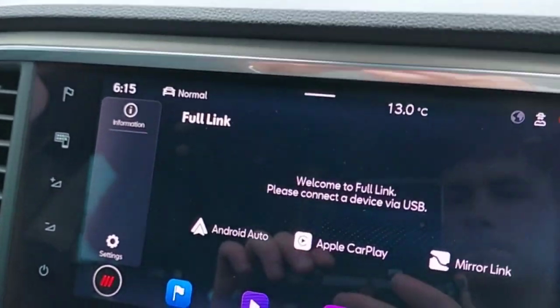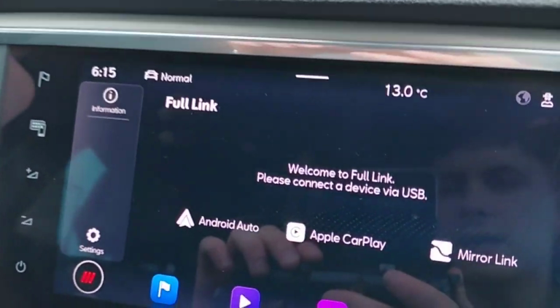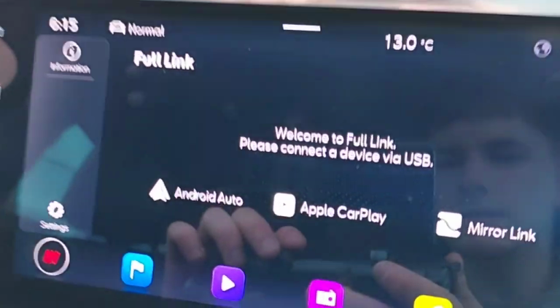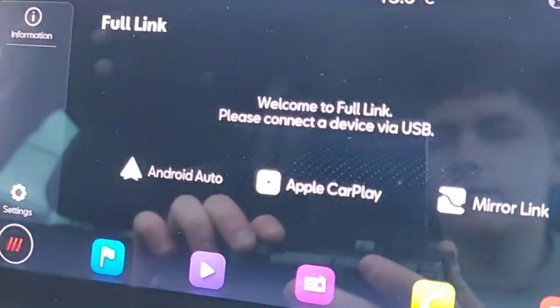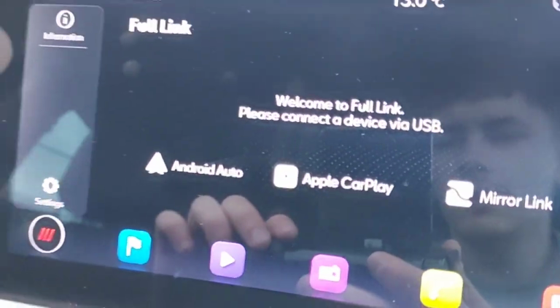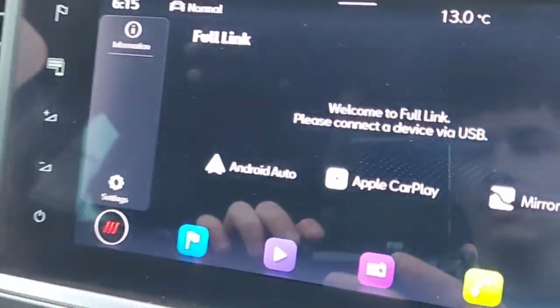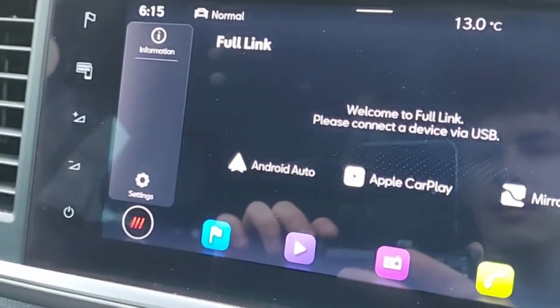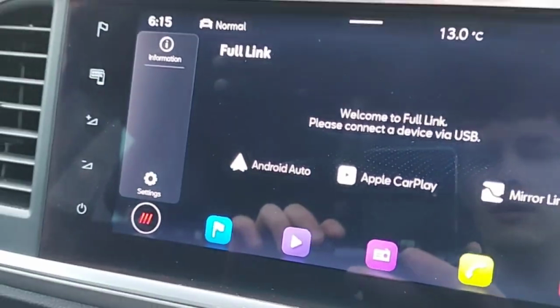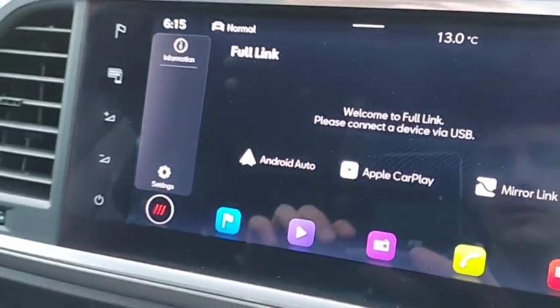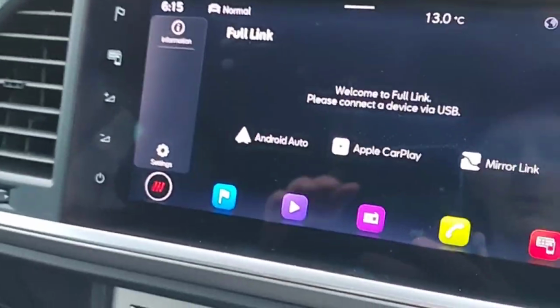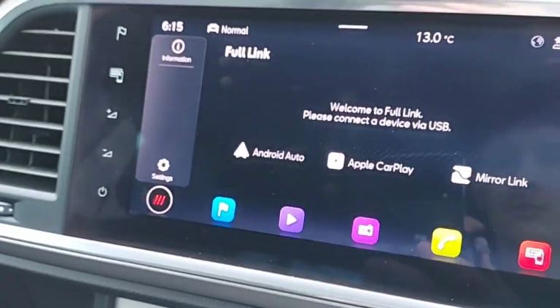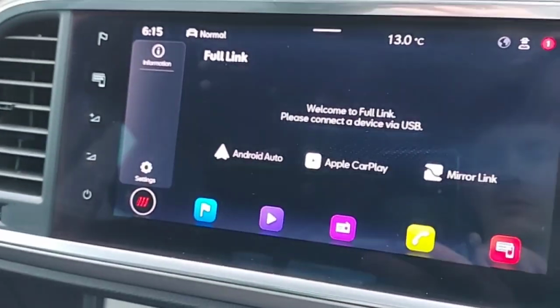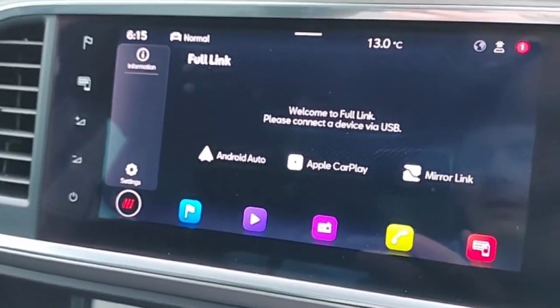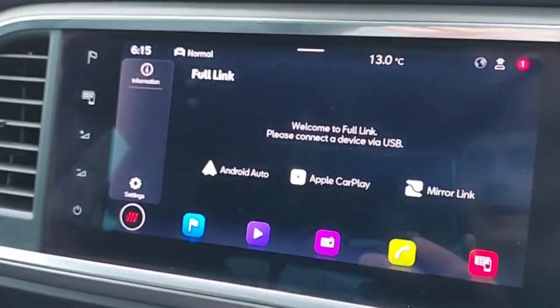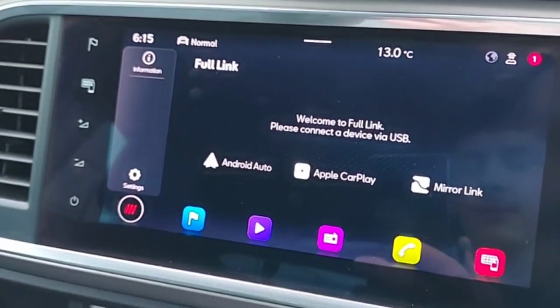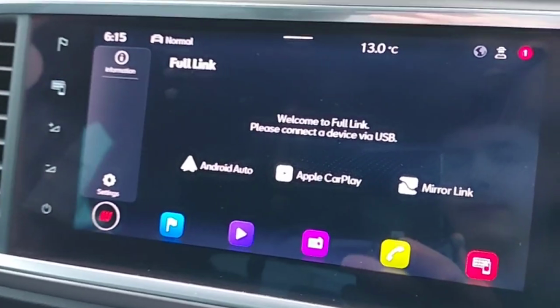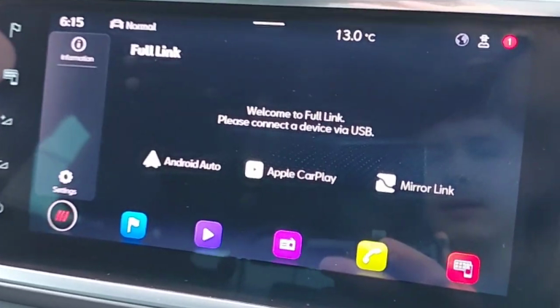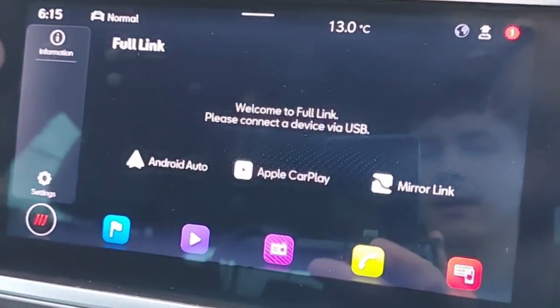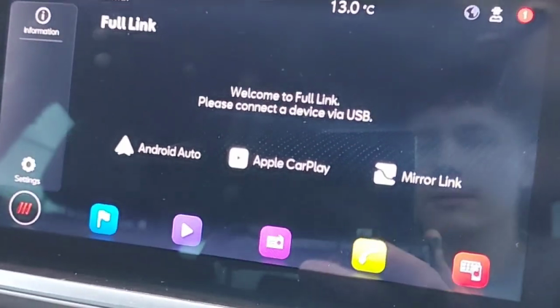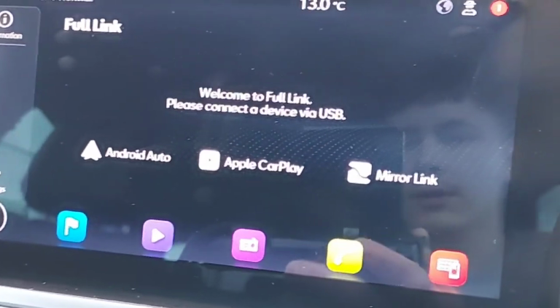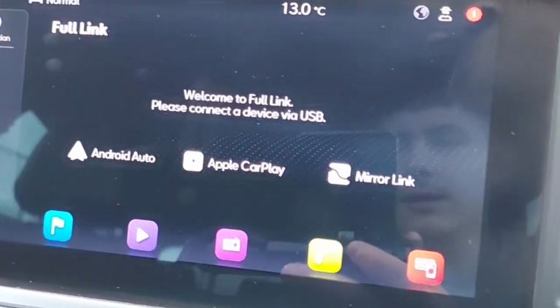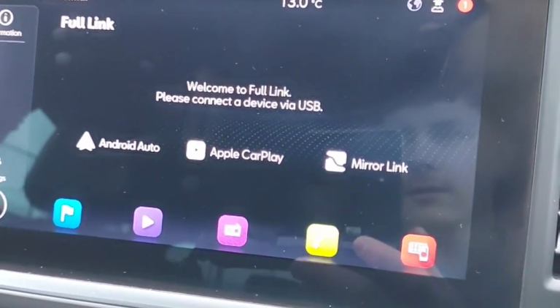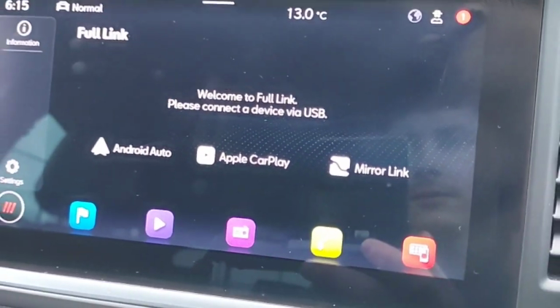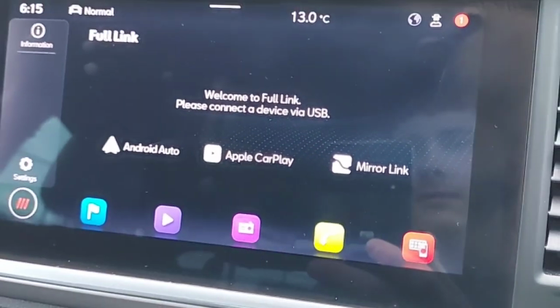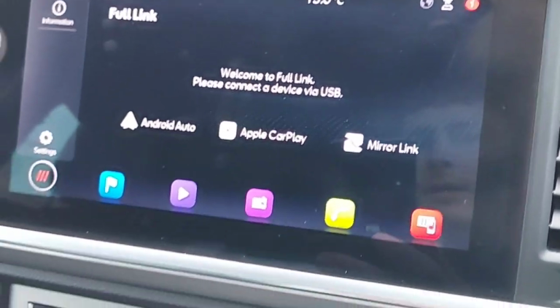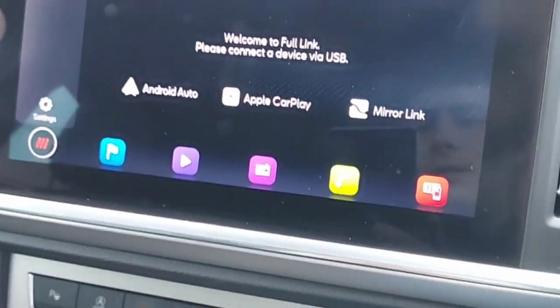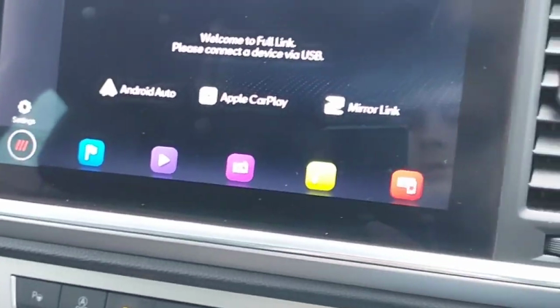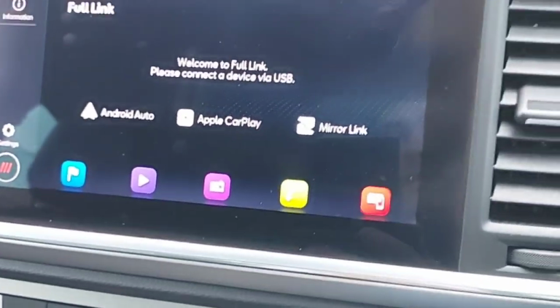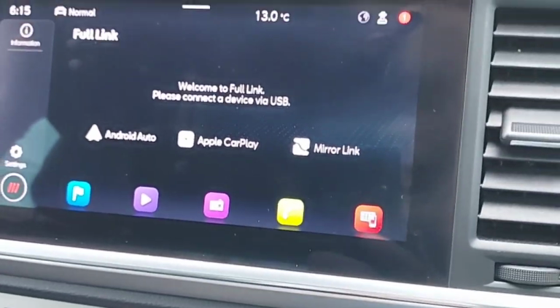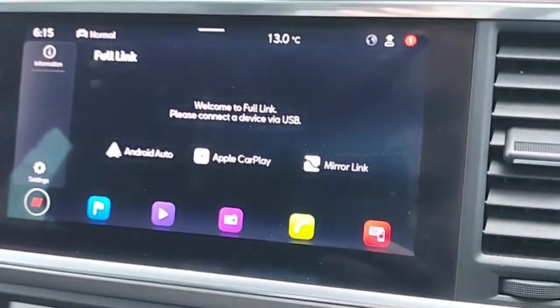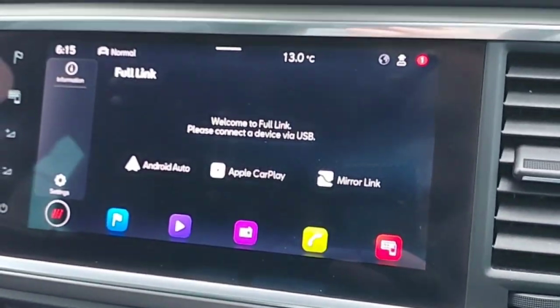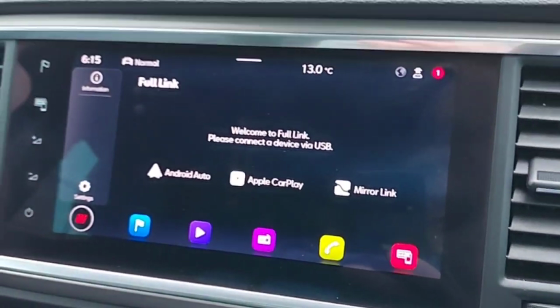It has Full Link, Android Auto, Apple CarPlay, and Mirror Link. It has all the radio stations that you want and you connect your phone to it.